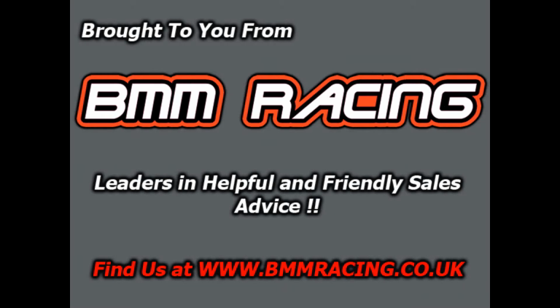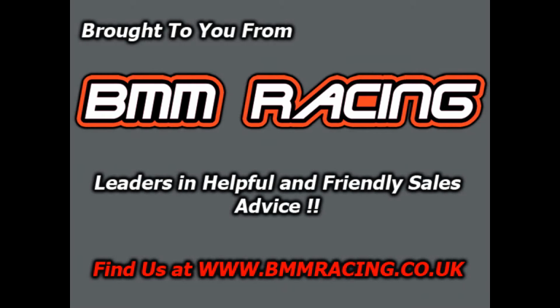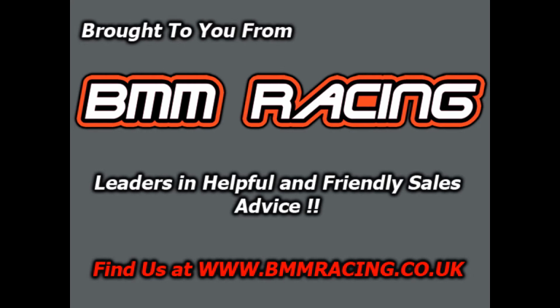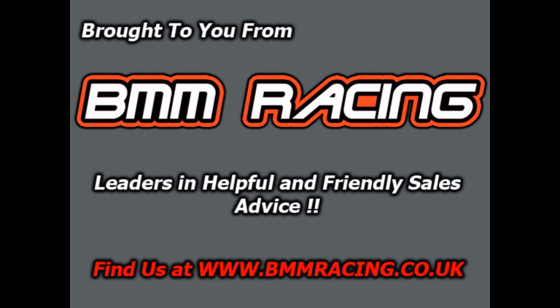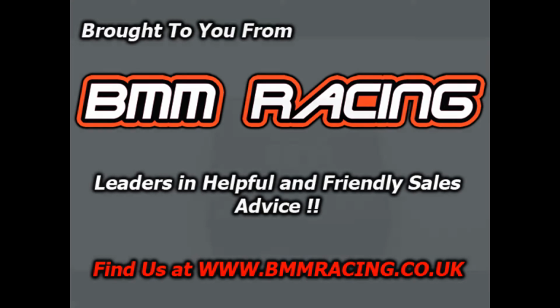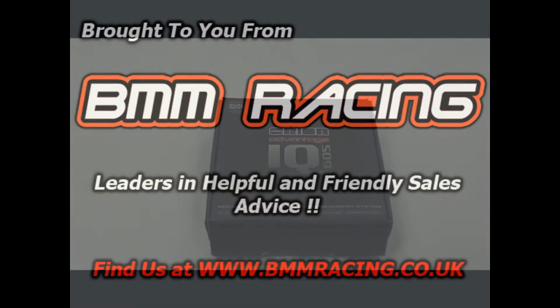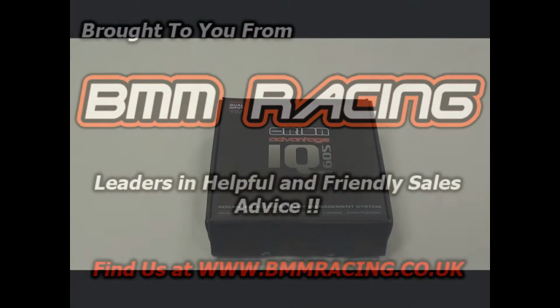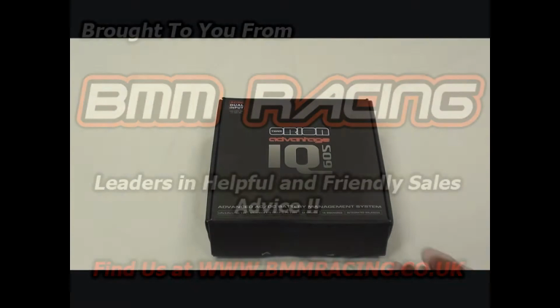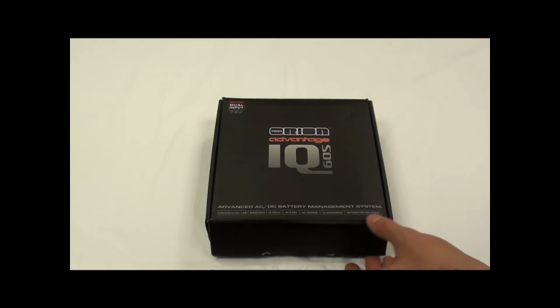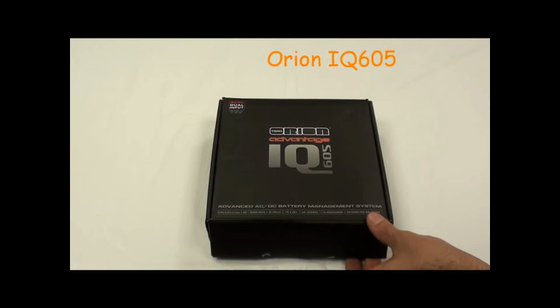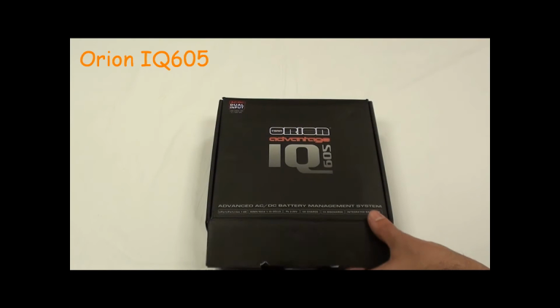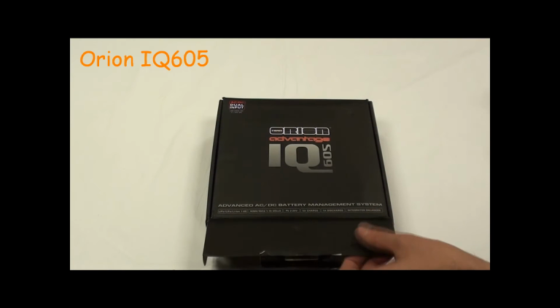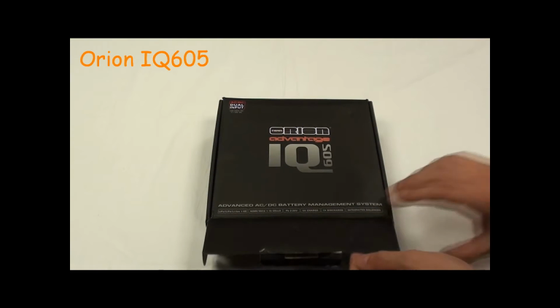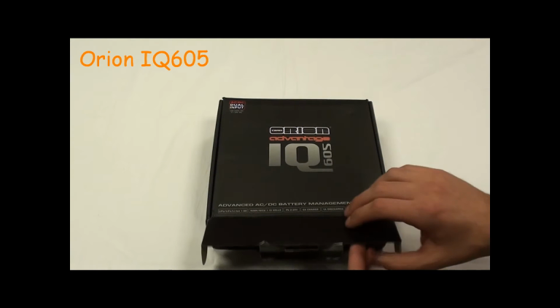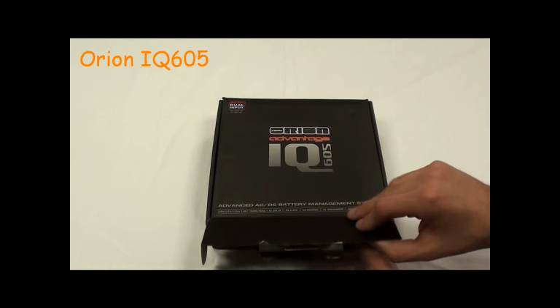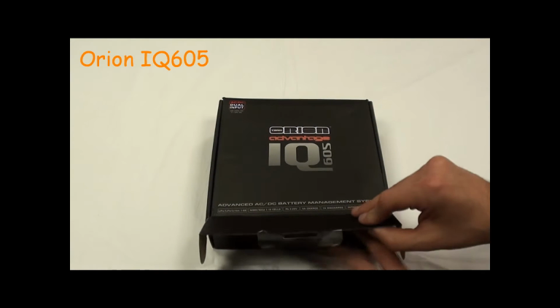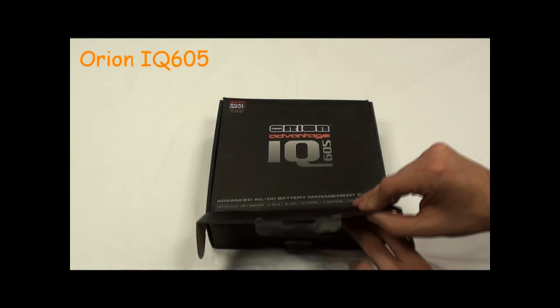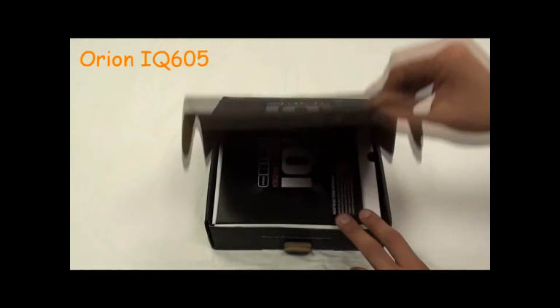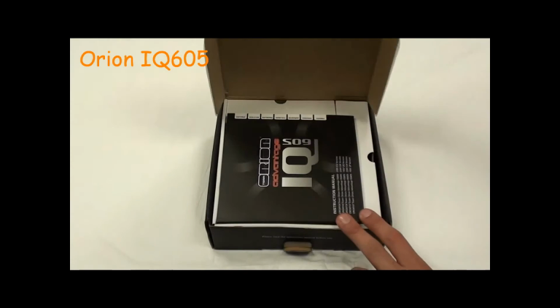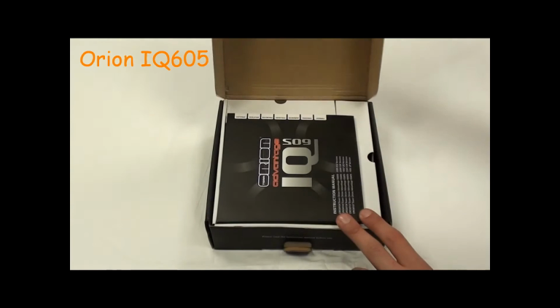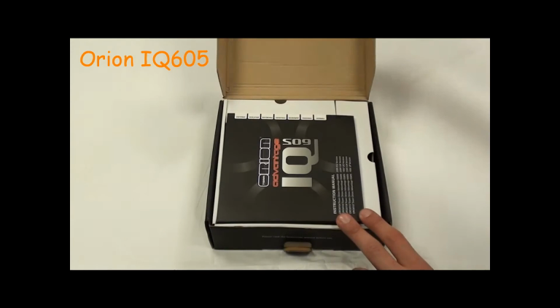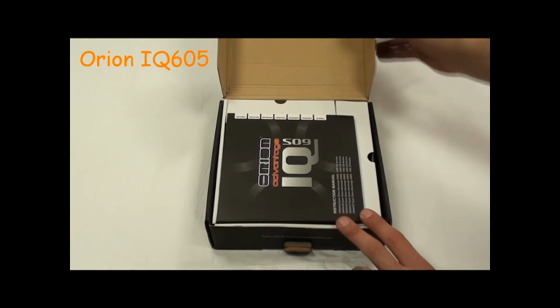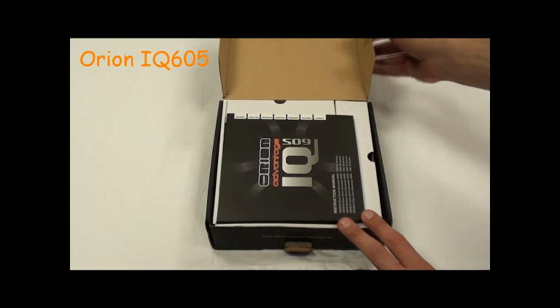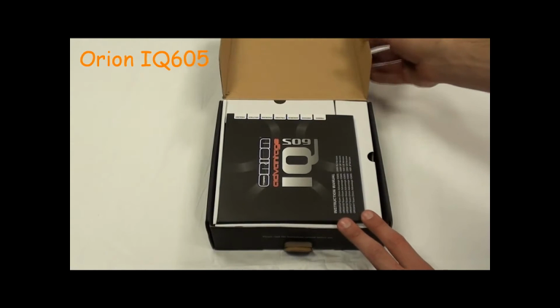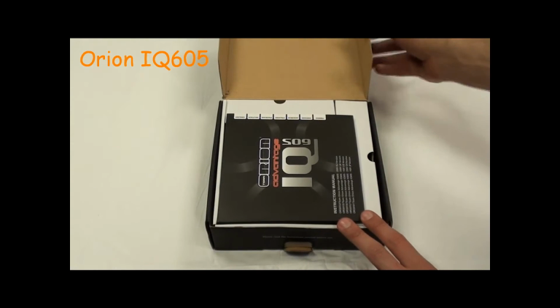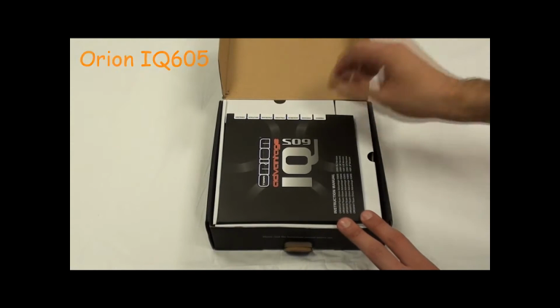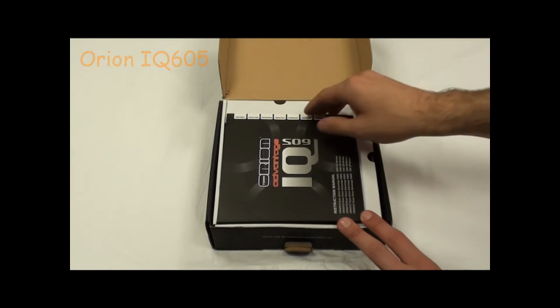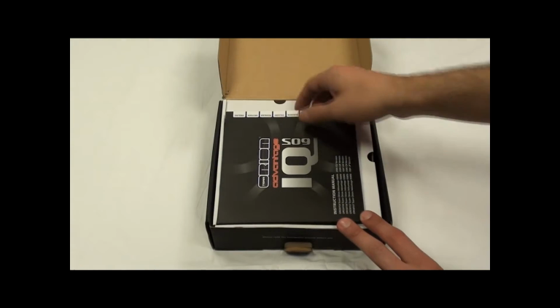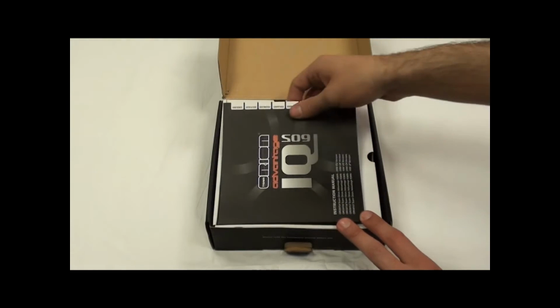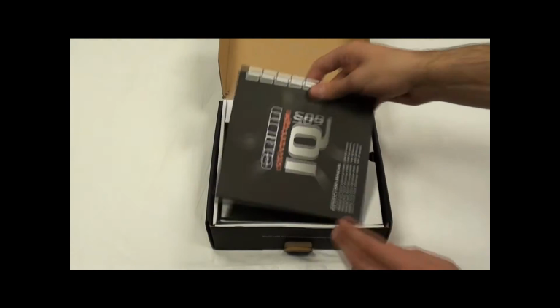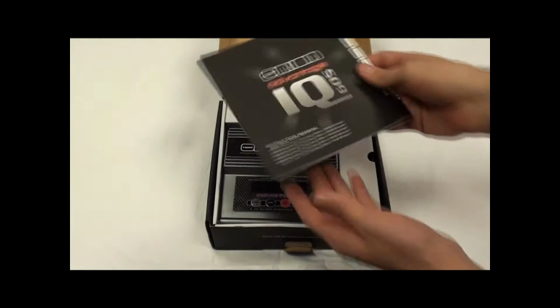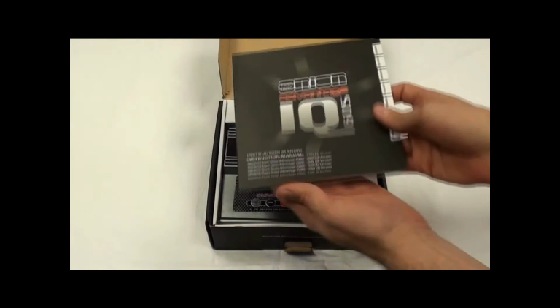Welcome to the BMM Racing review on the Orion IQ 605 Charger. Upon opening the box you will find the multi-language instruction manual.